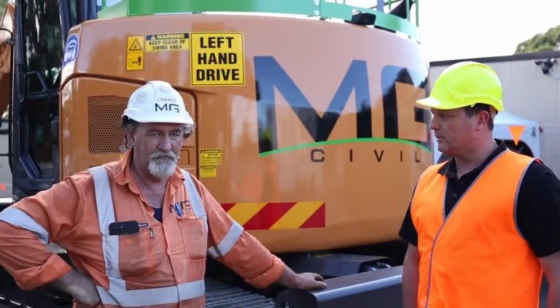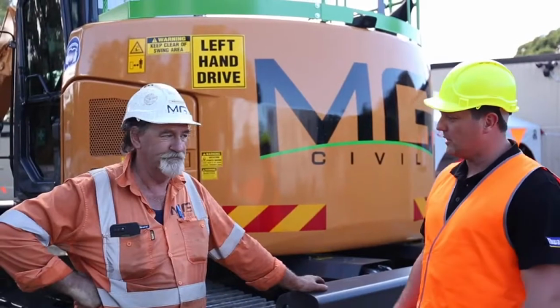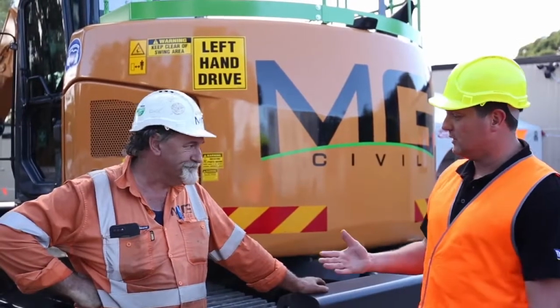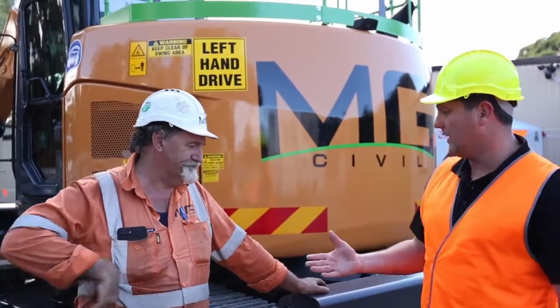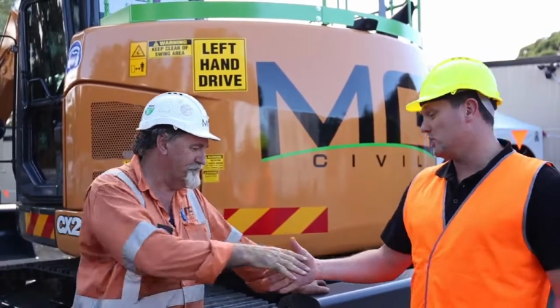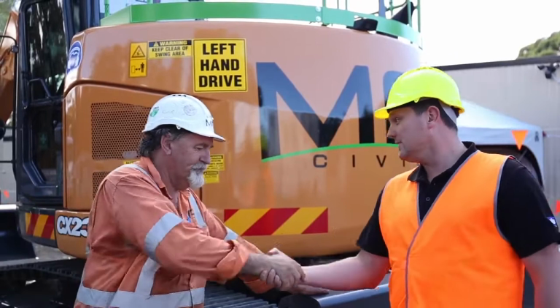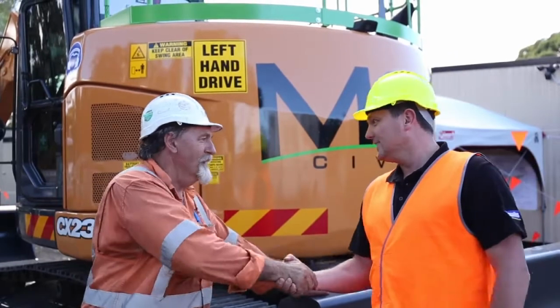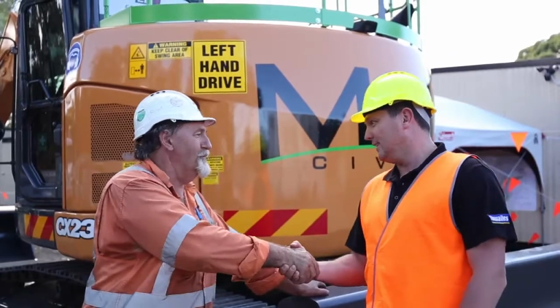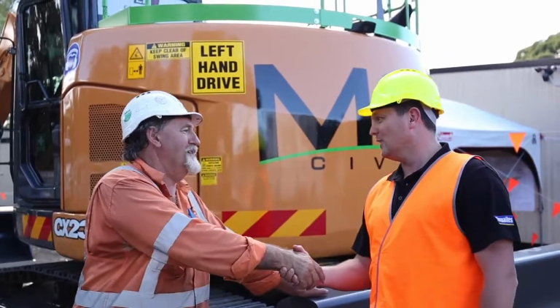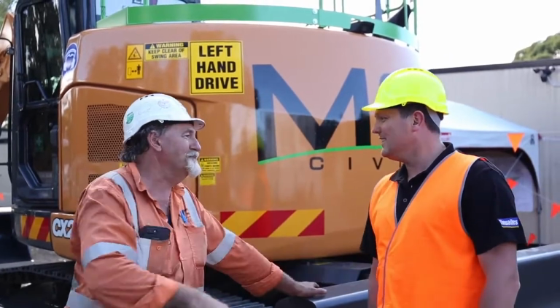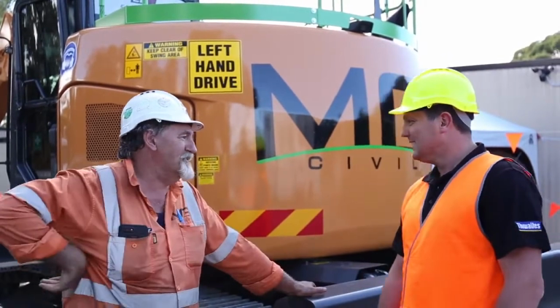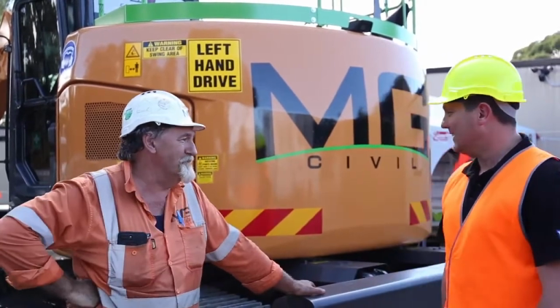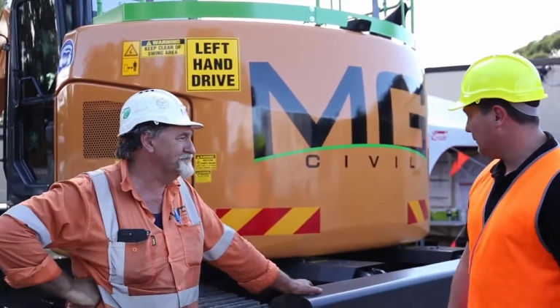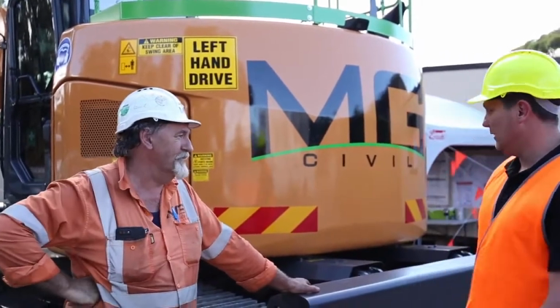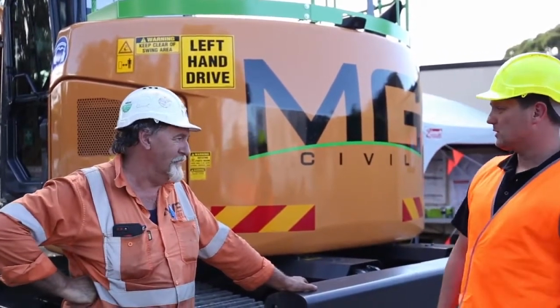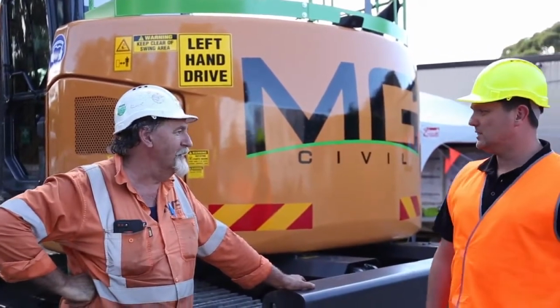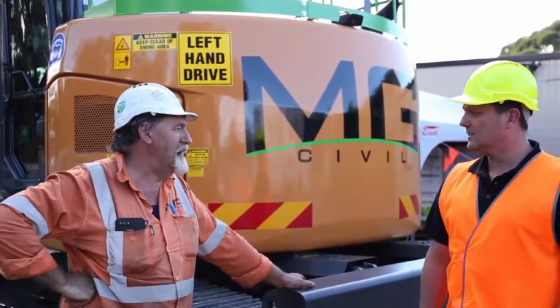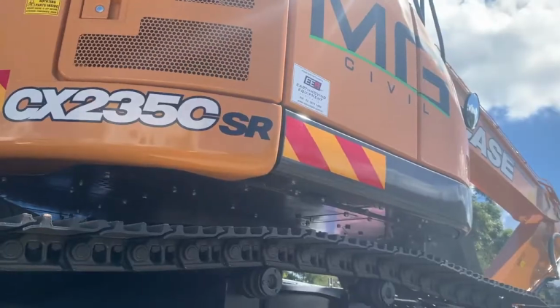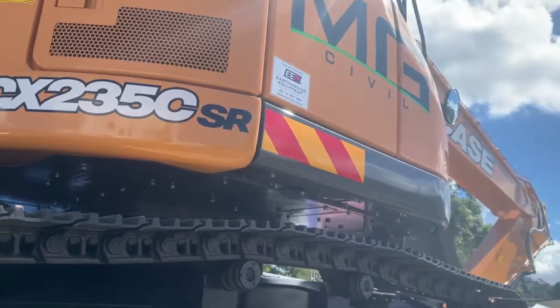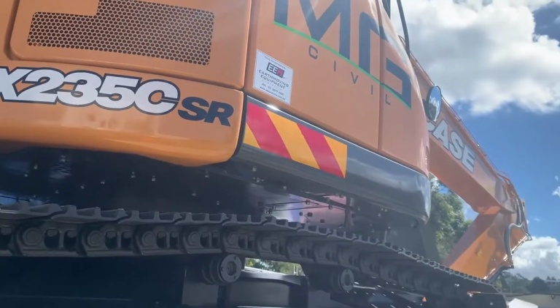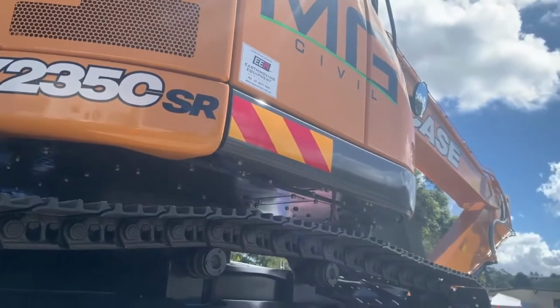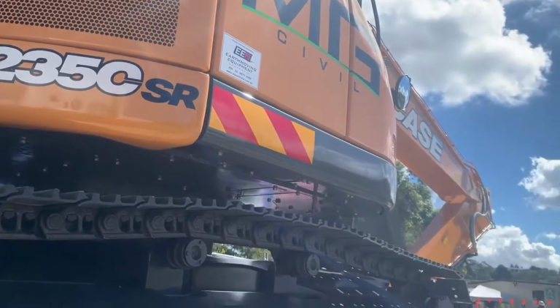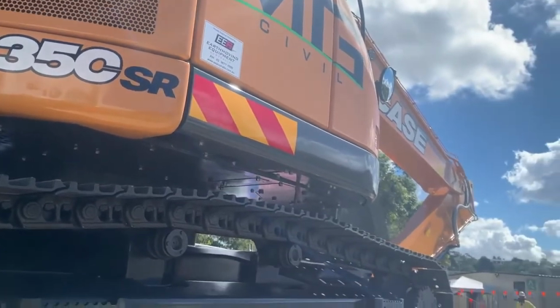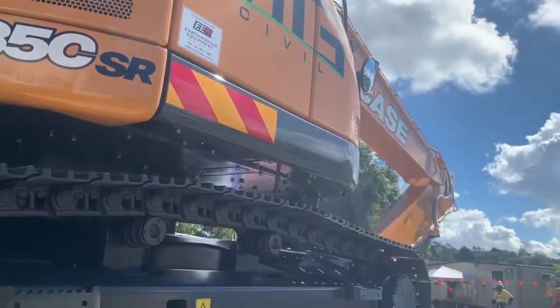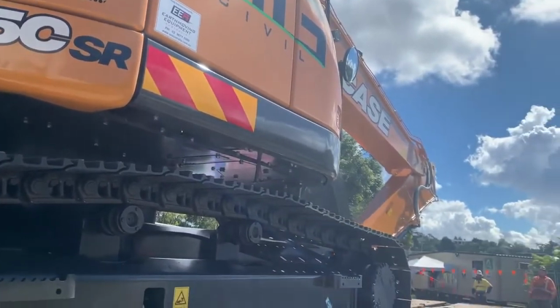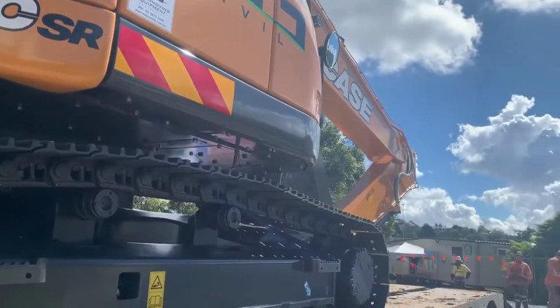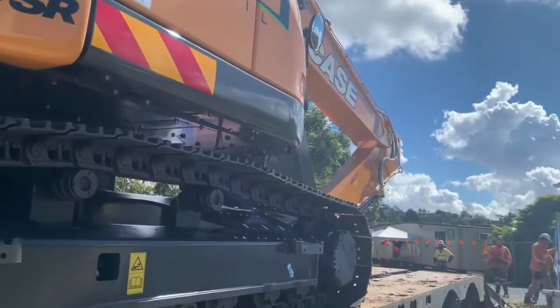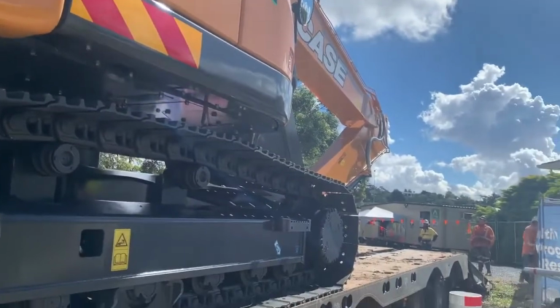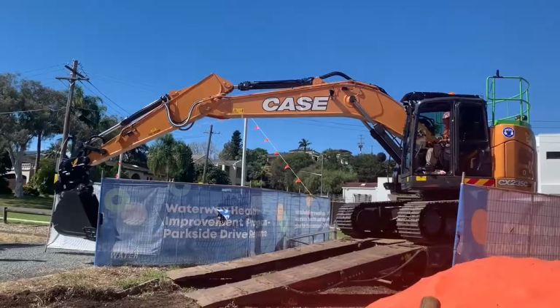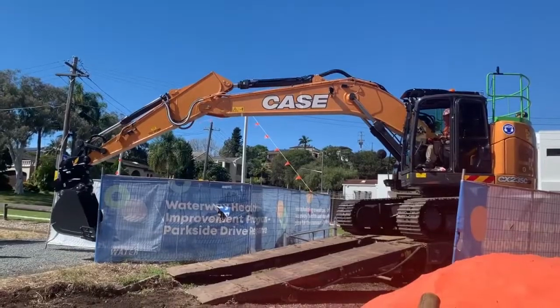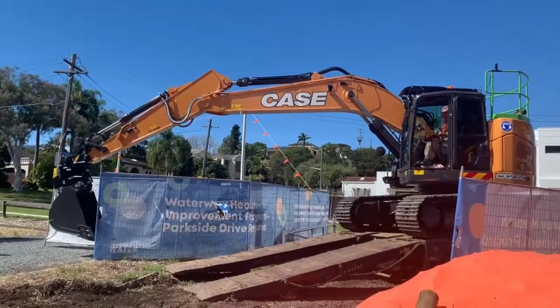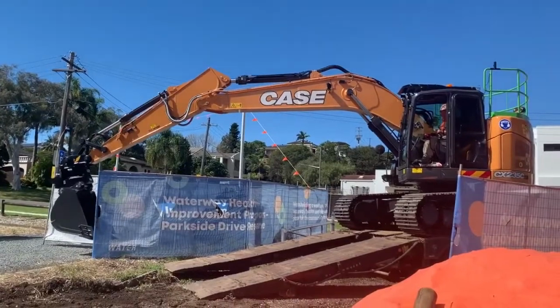Thank you very much for another machine. So you're happy with the Case machines? Yeah, happy with them, mate. We've got another one exactly the same, and I've been working on that, and it's a great machine.